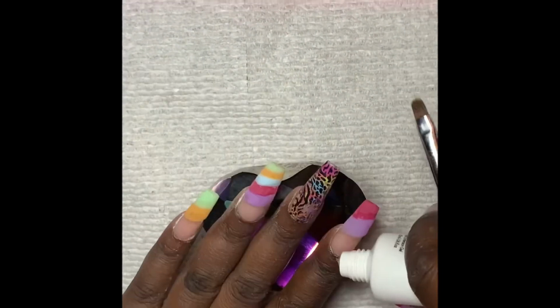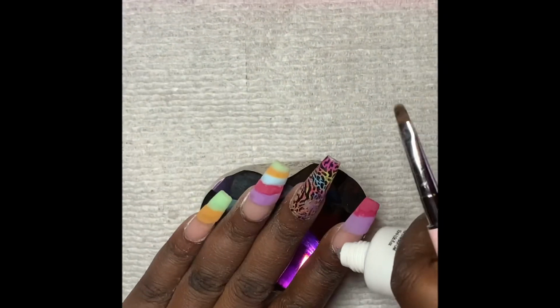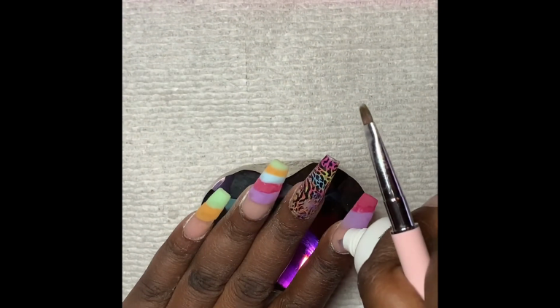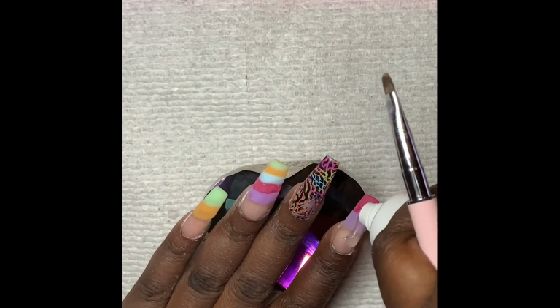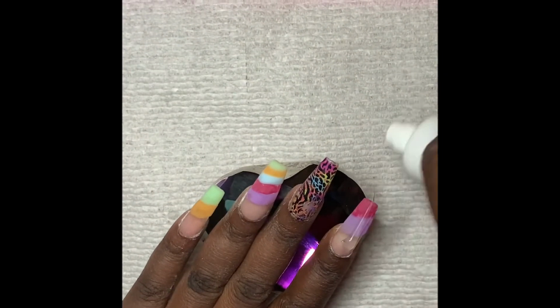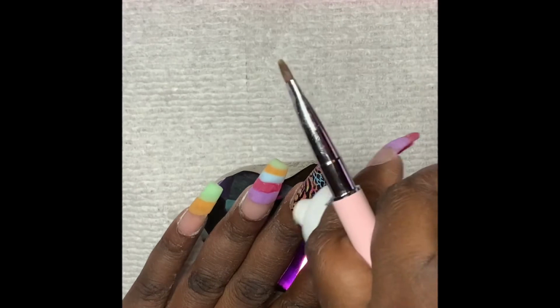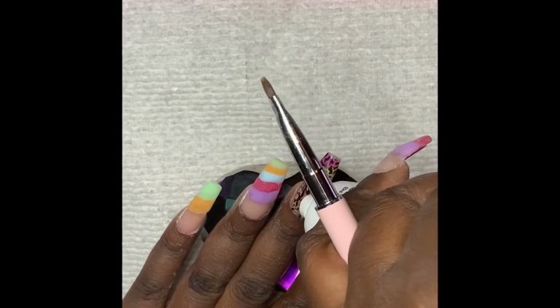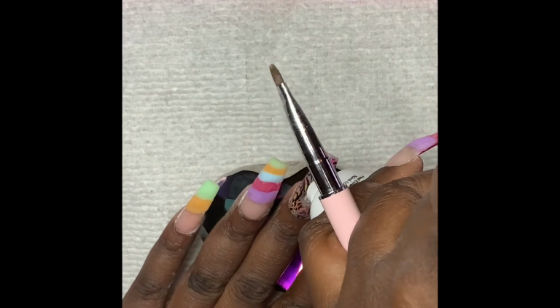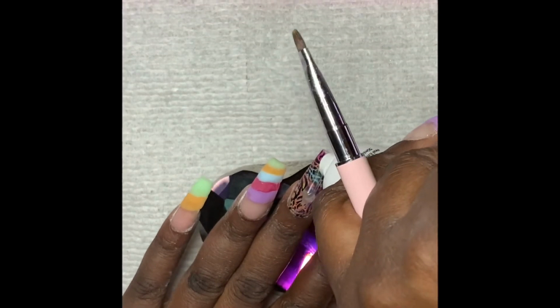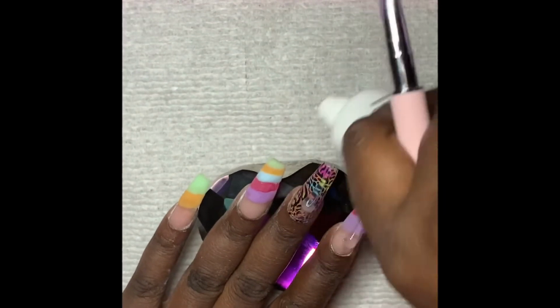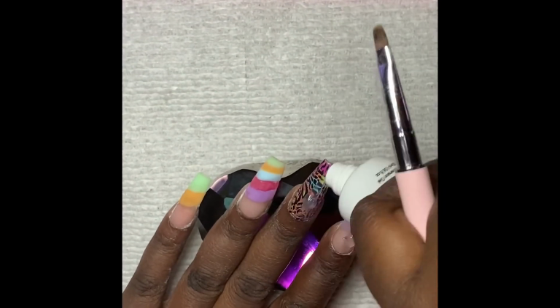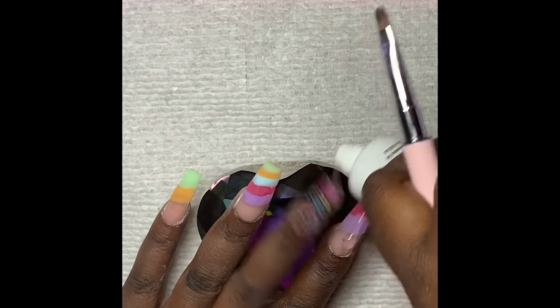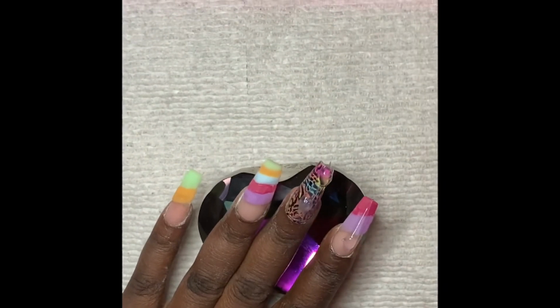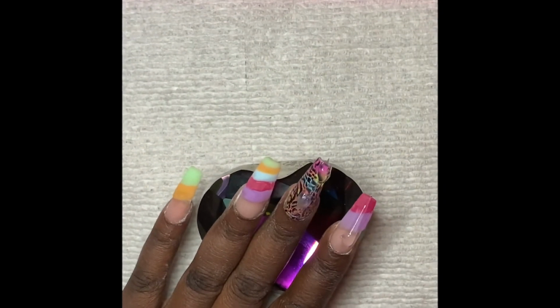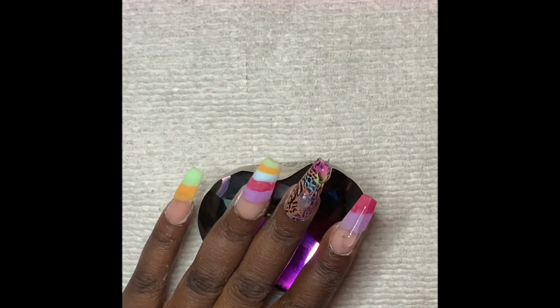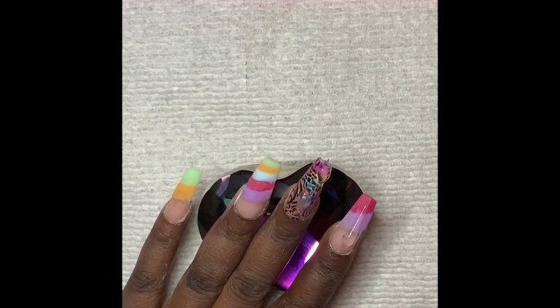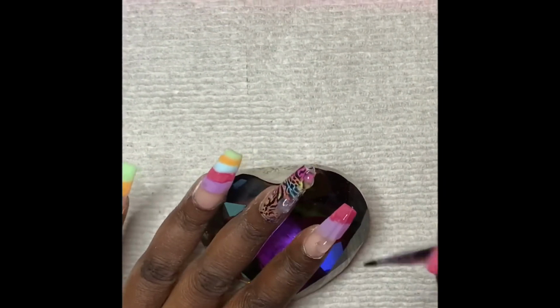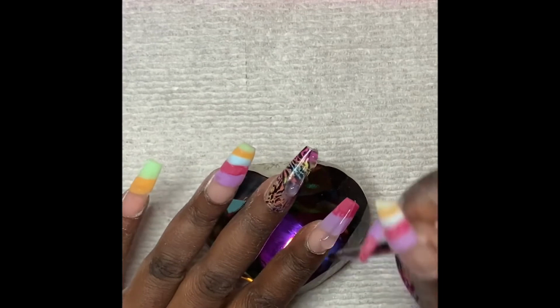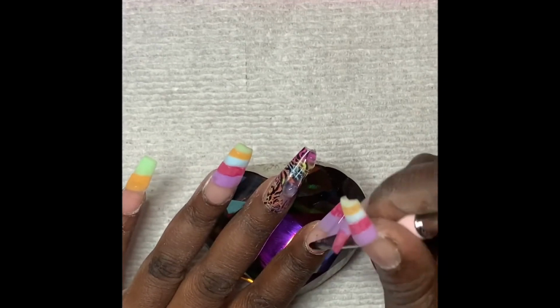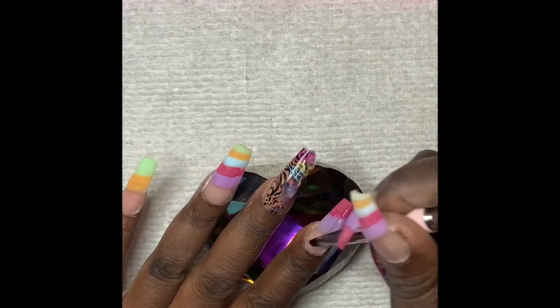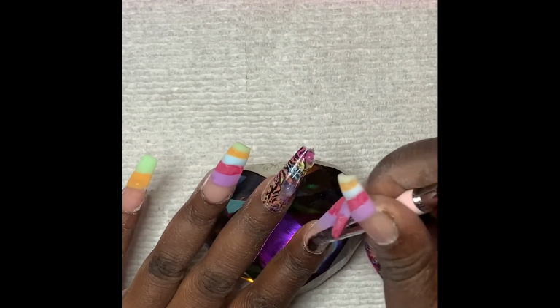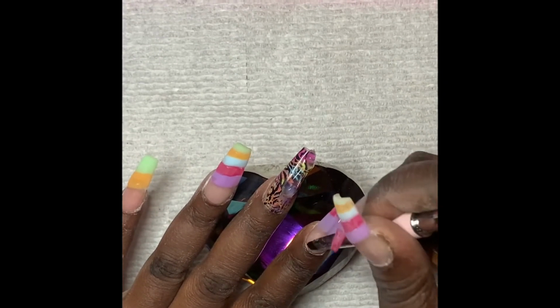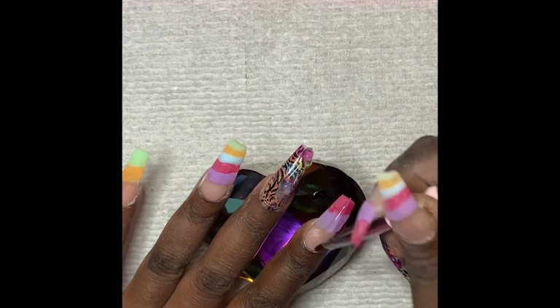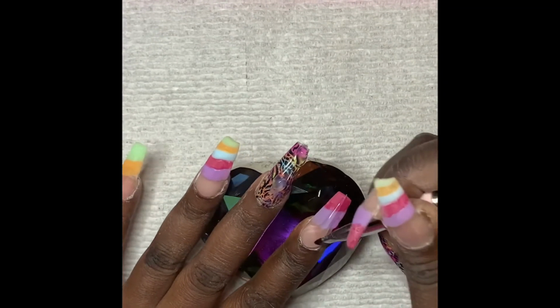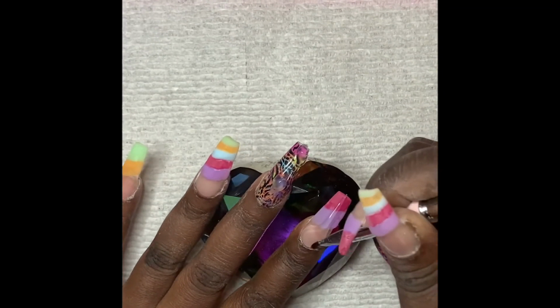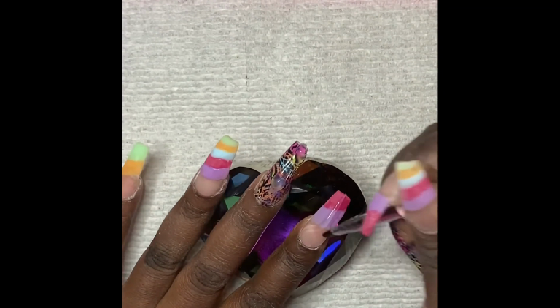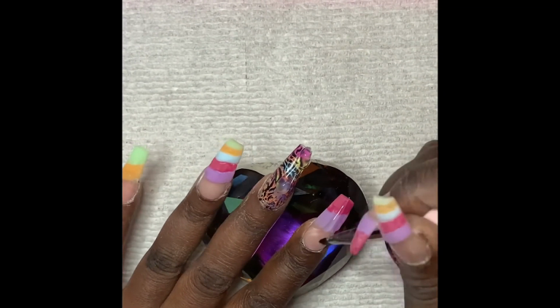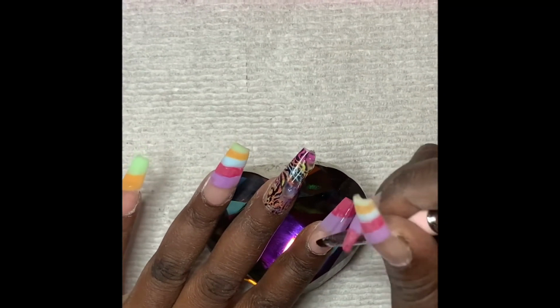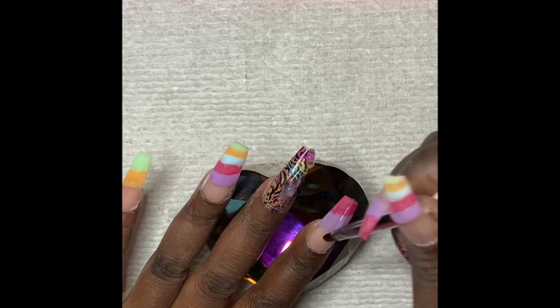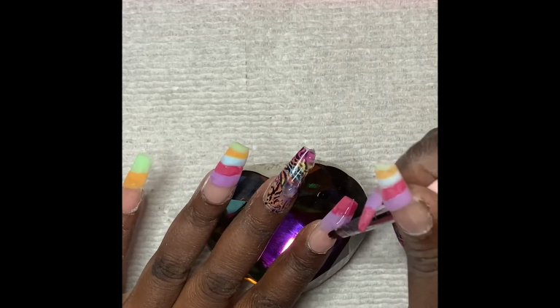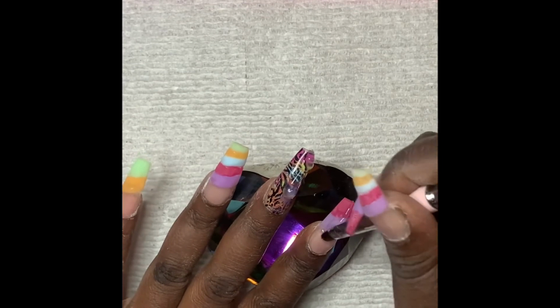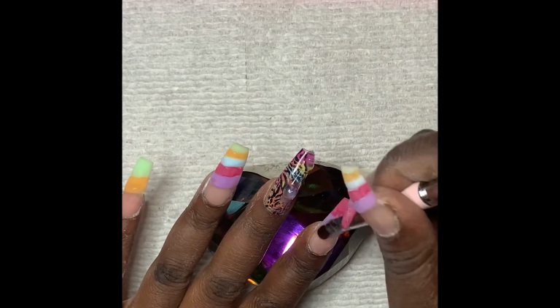Next, I'm capping the nails with clear poly gel. I take a generous amount and go over each nail, patting it down into place until I'm happy. I do two nails at a time, curing them at 60 seconds each.